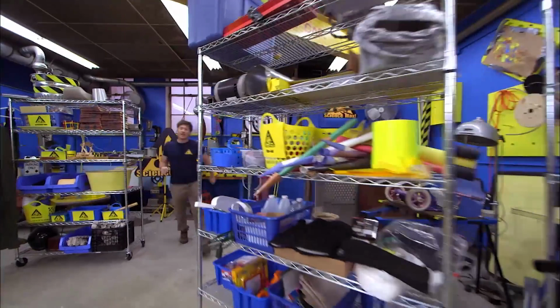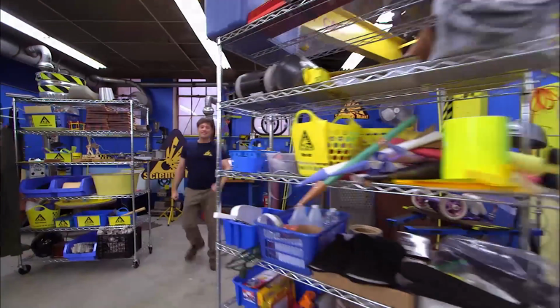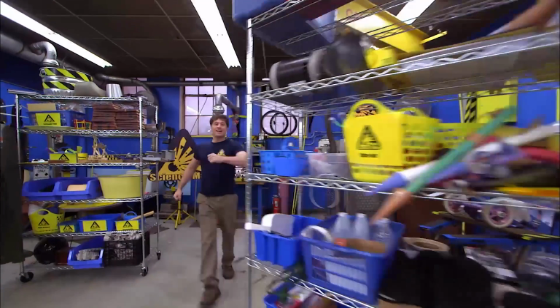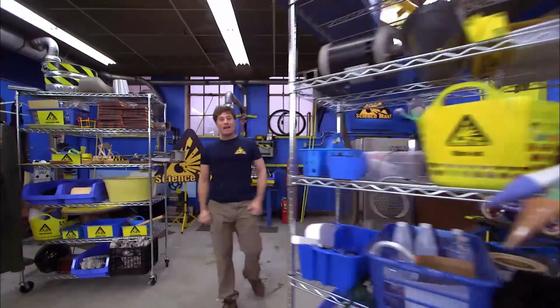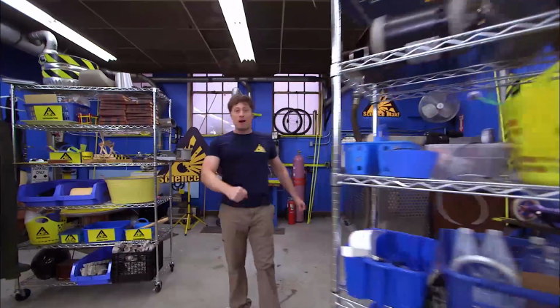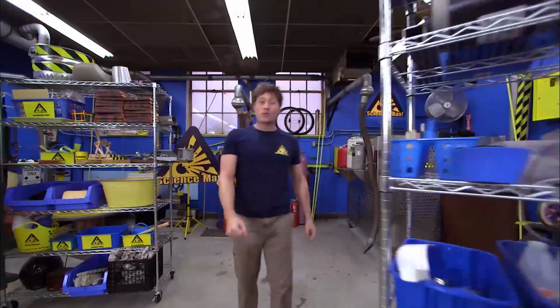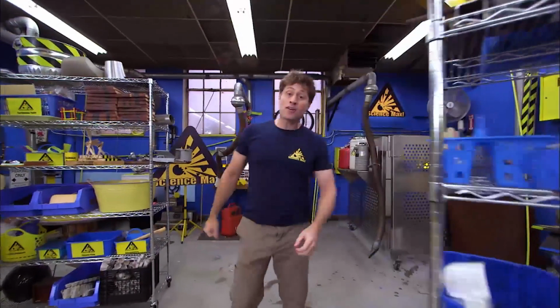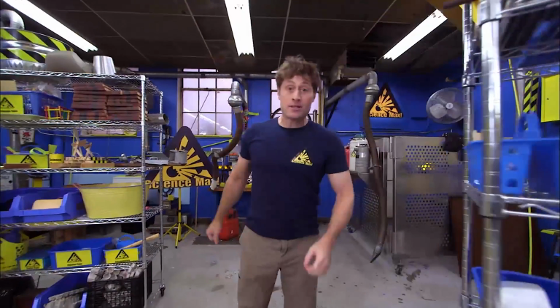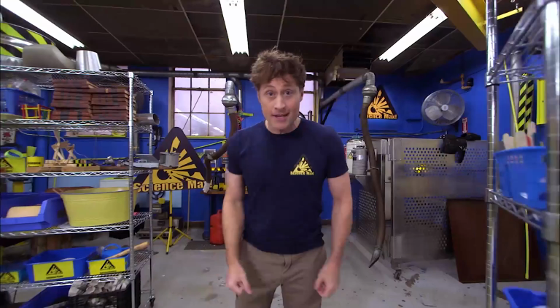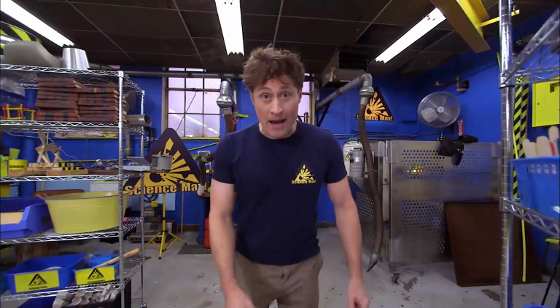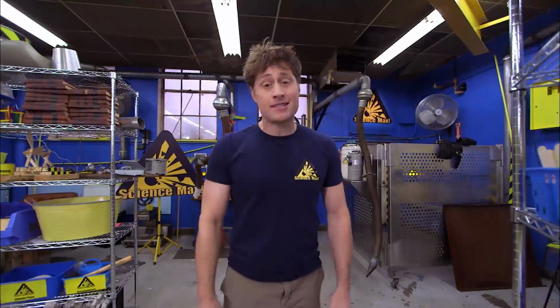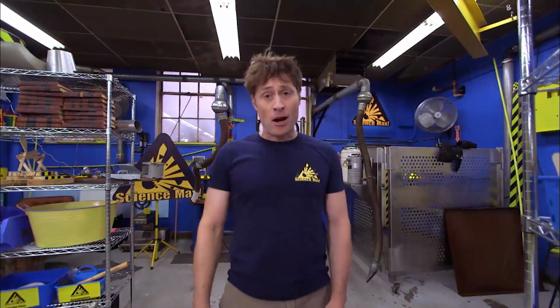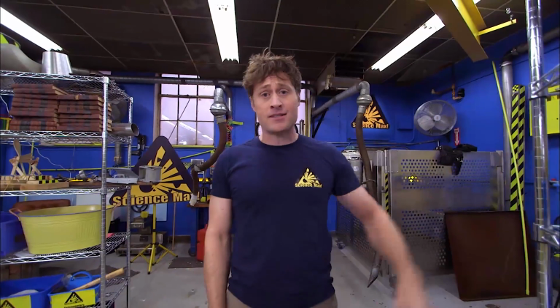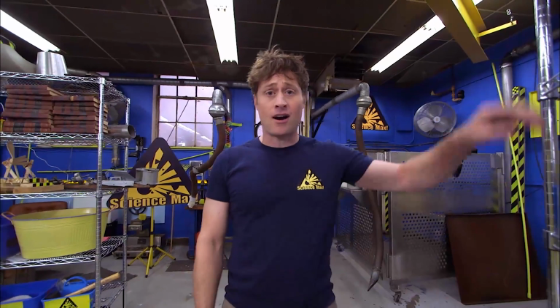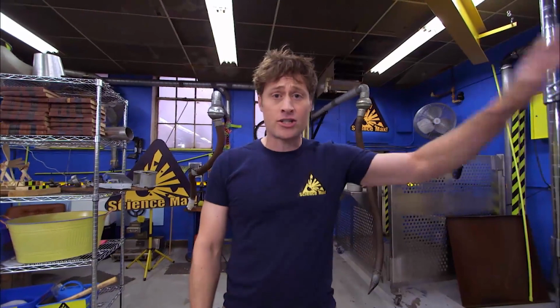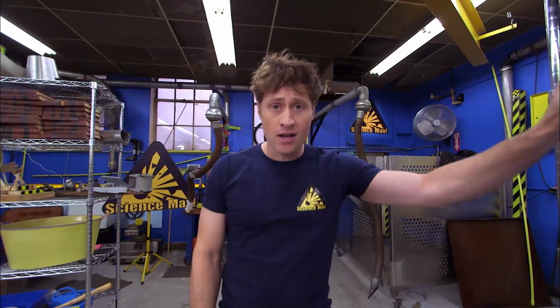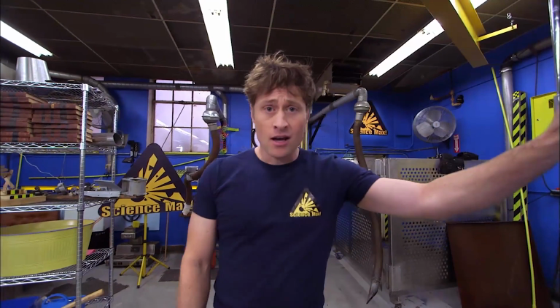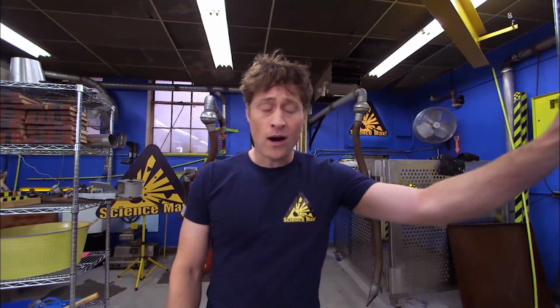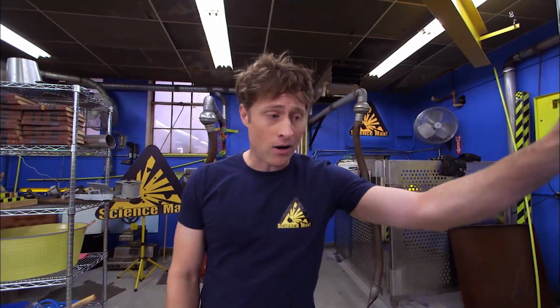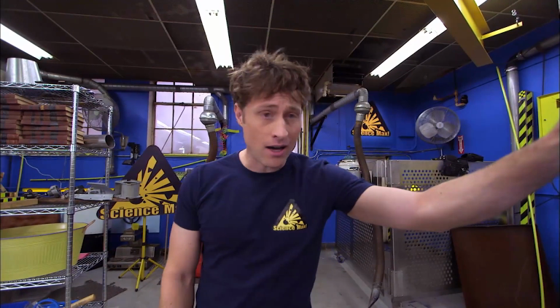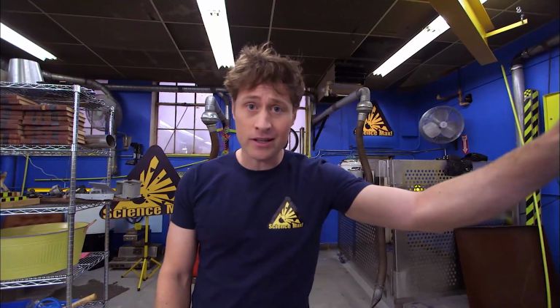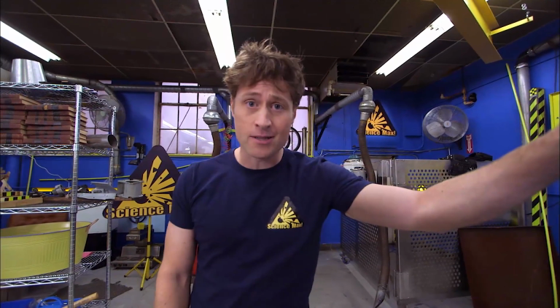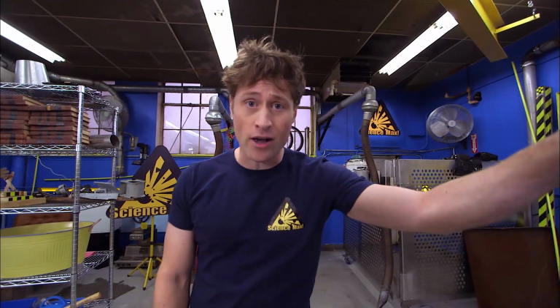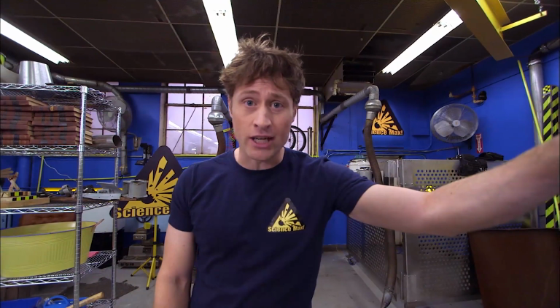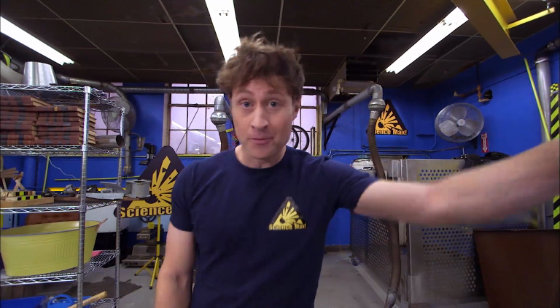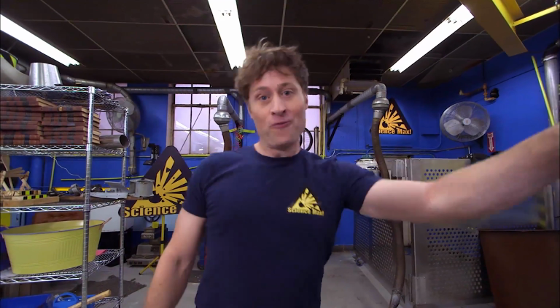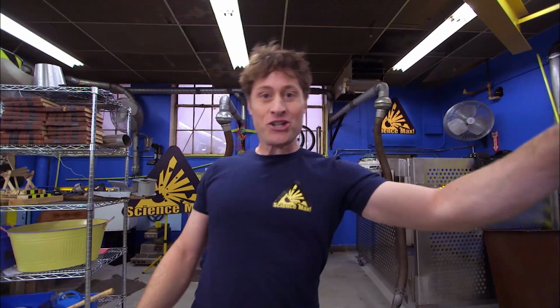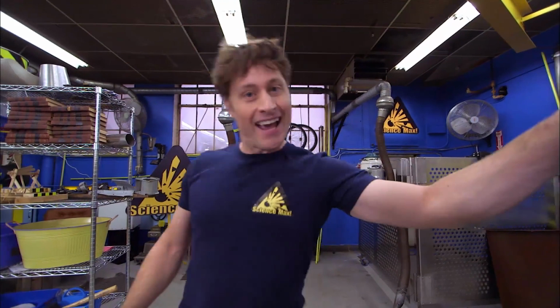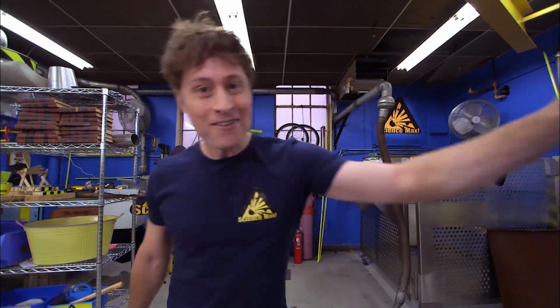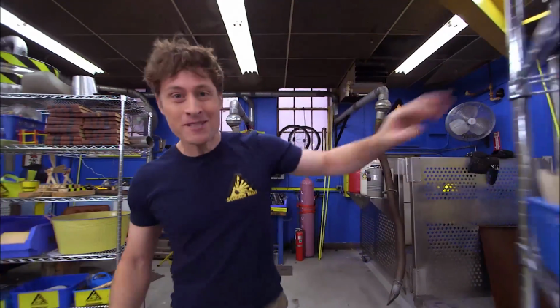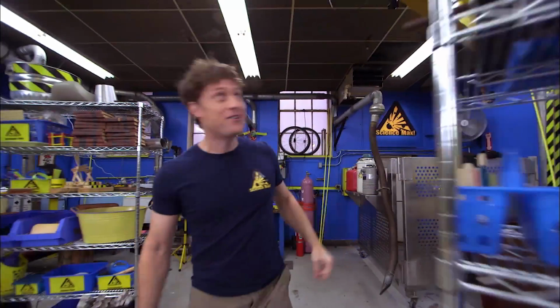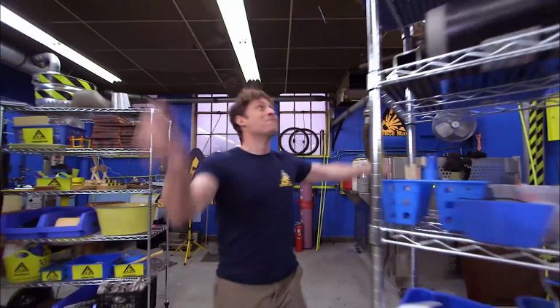Greetings, Science Maximites! Welcome to Science Max Experiments at Large. Wow, I really need some more energy. Fortunately, I have some saved up. That's better.